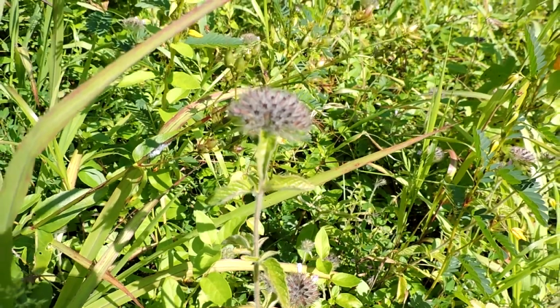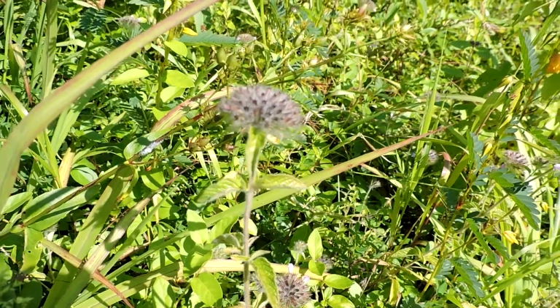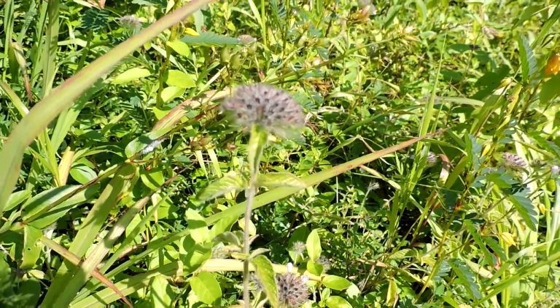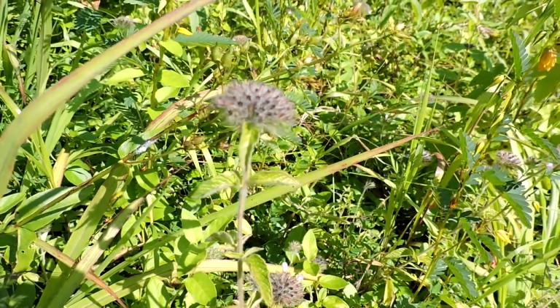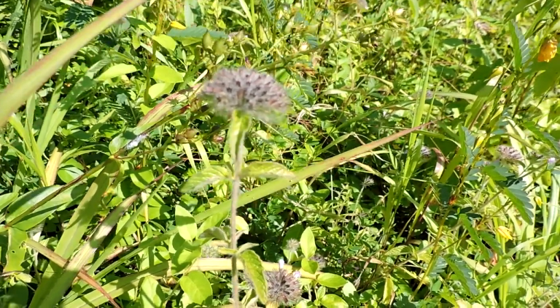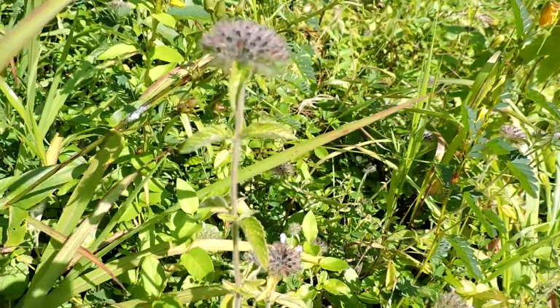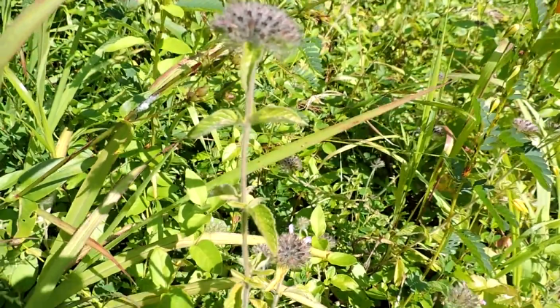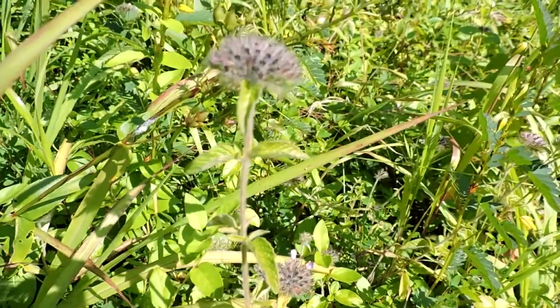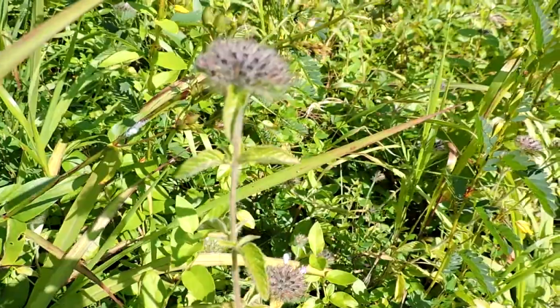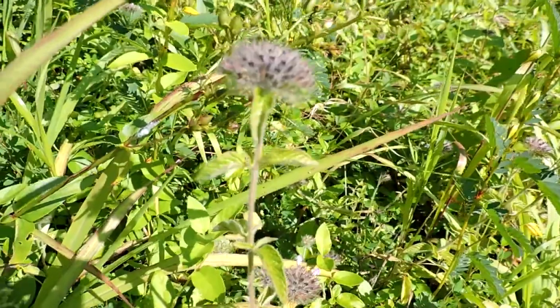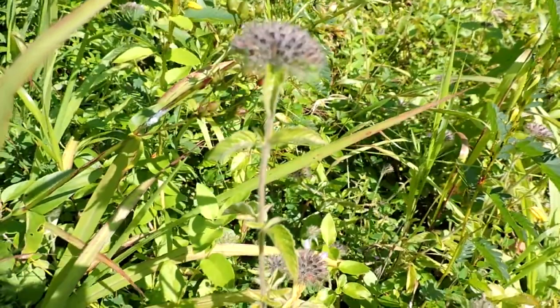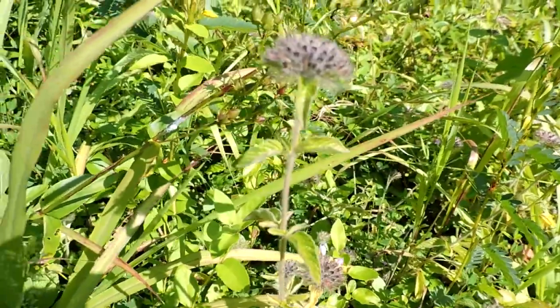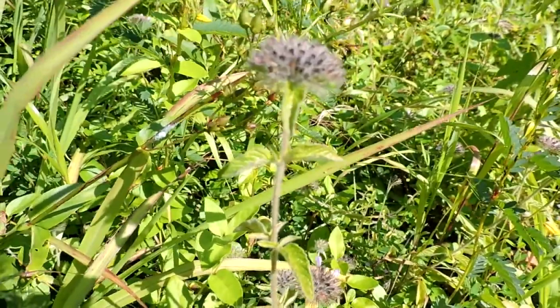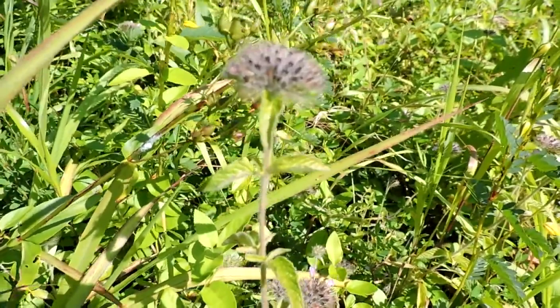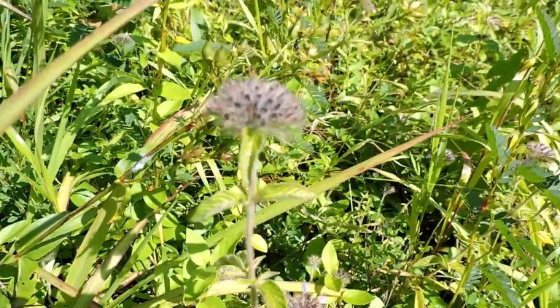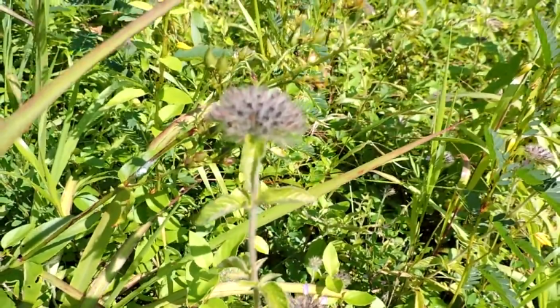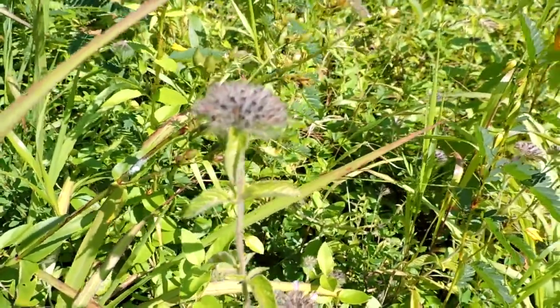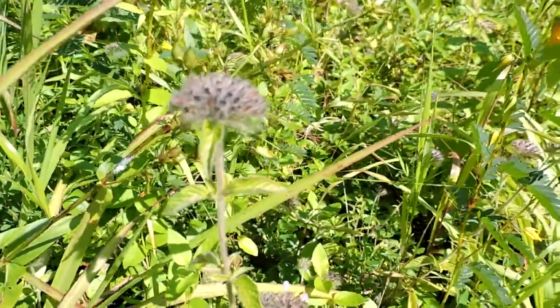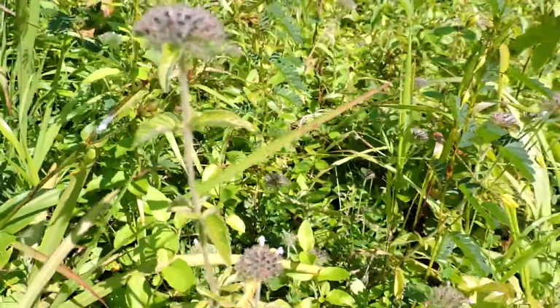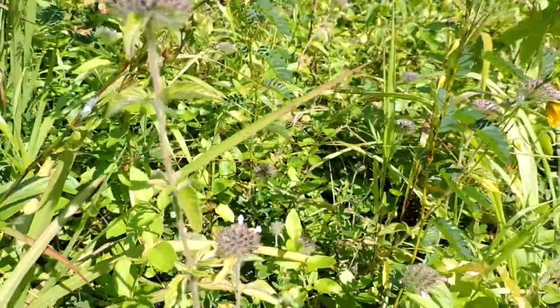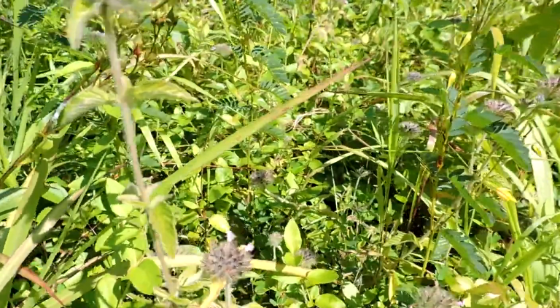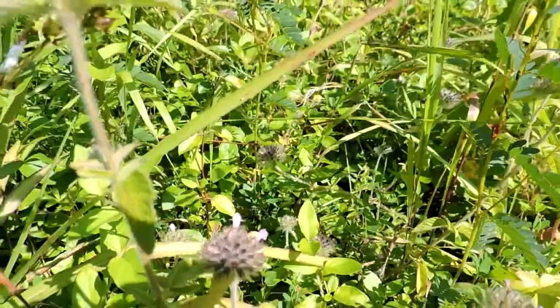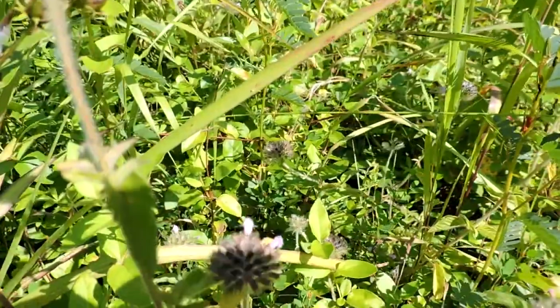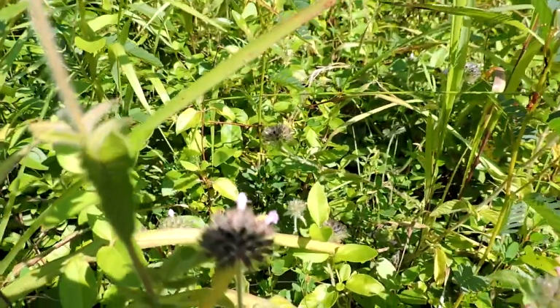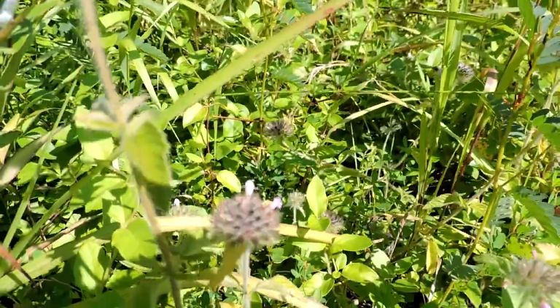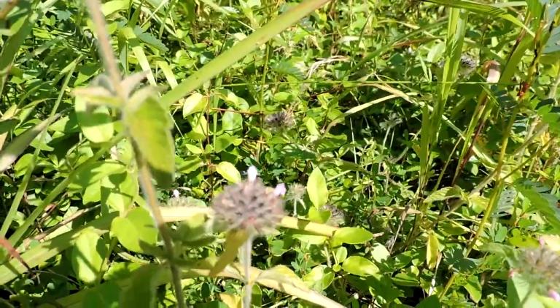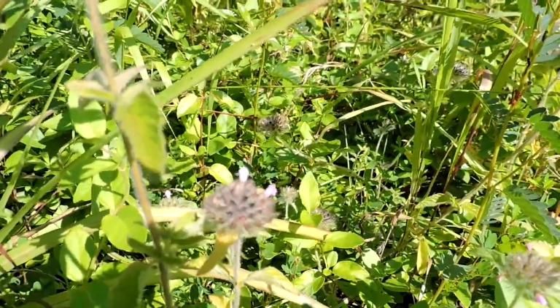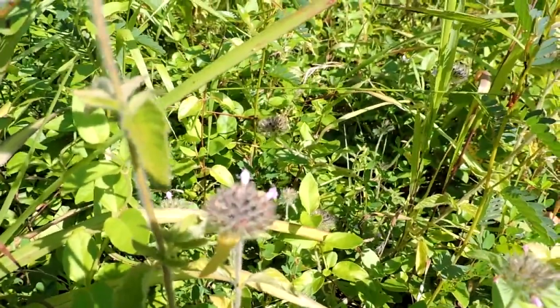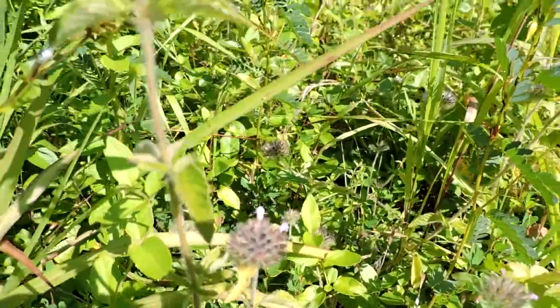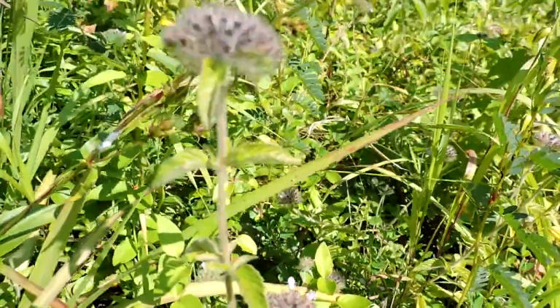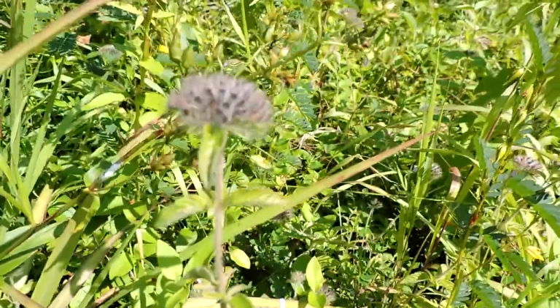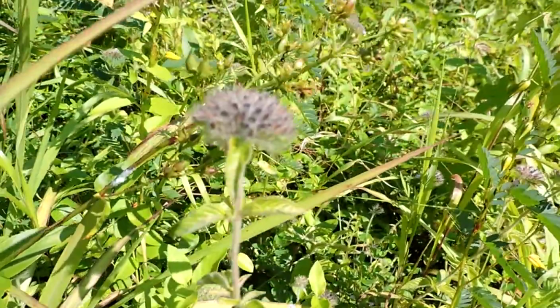This is wild basil. You can see, like all mints, it has the square stem, opposite leaves, and the unusual inflorescence — it doesn't bloom all at once. Those are some flowers right down there.